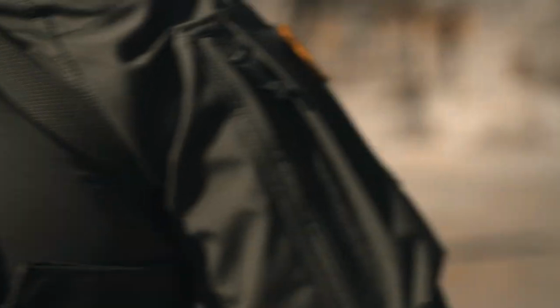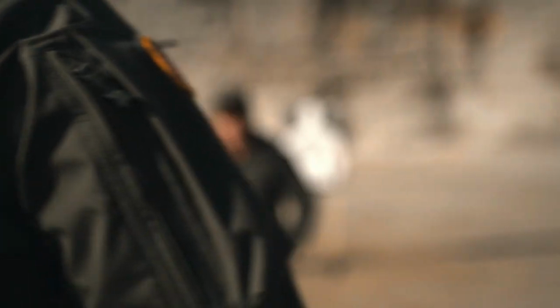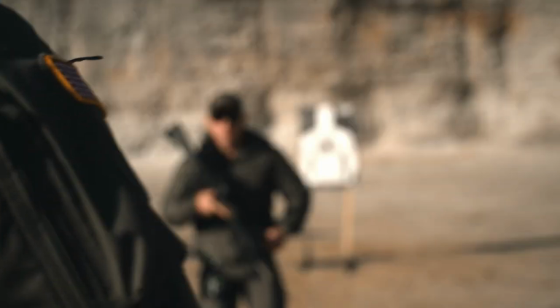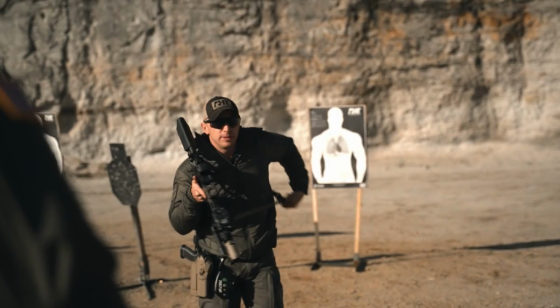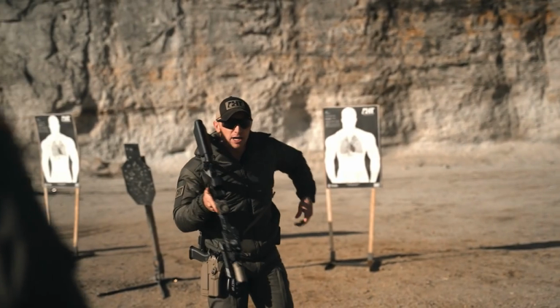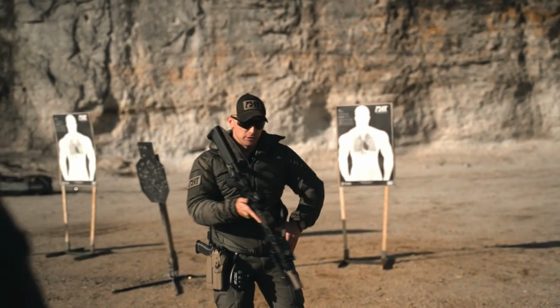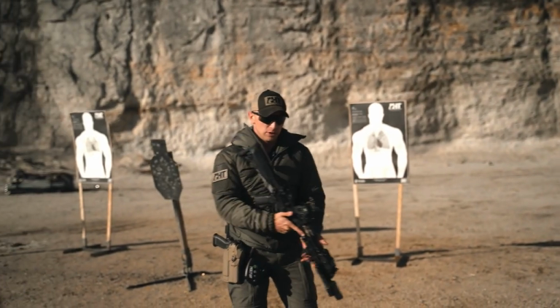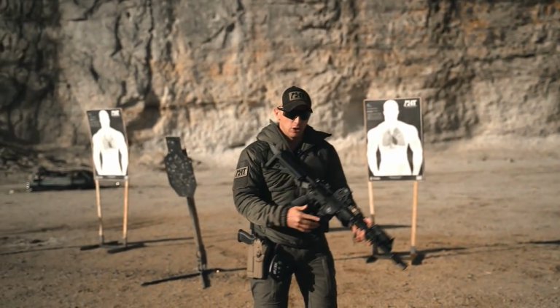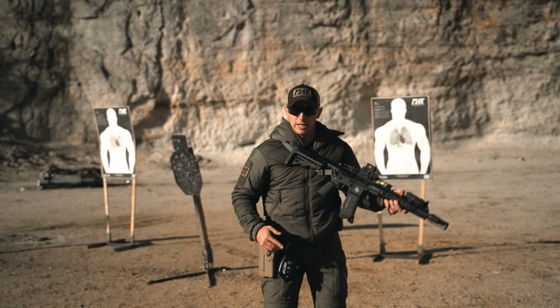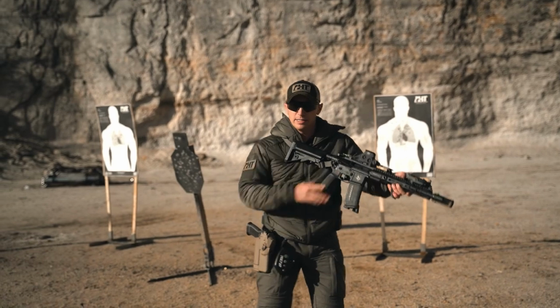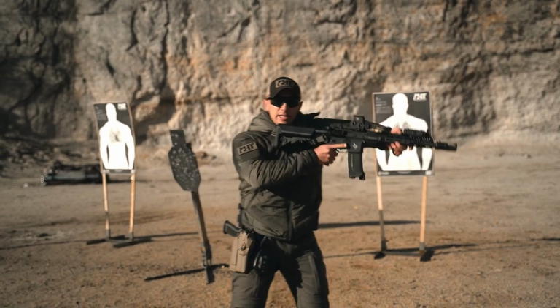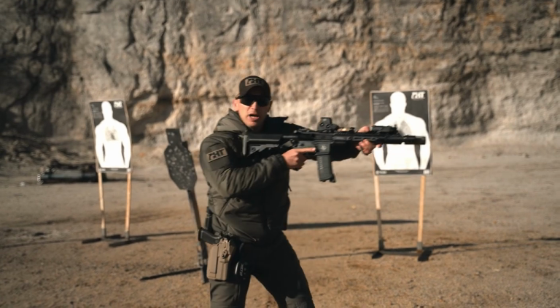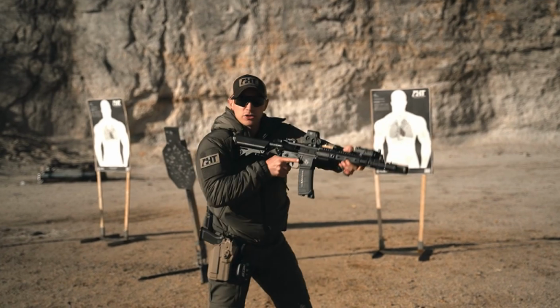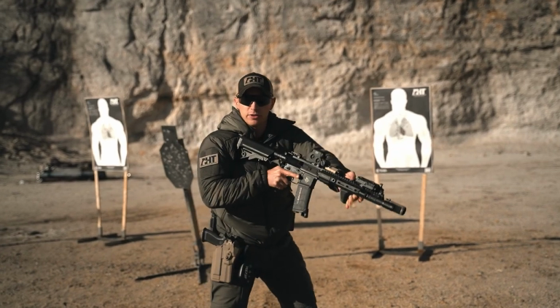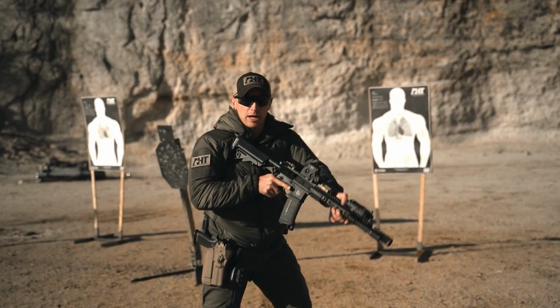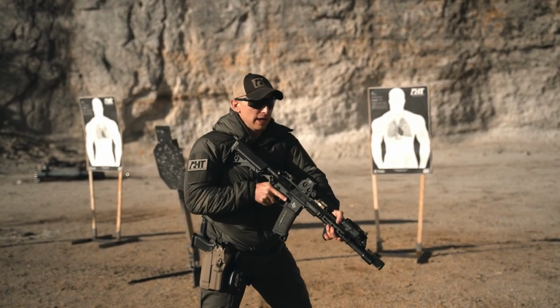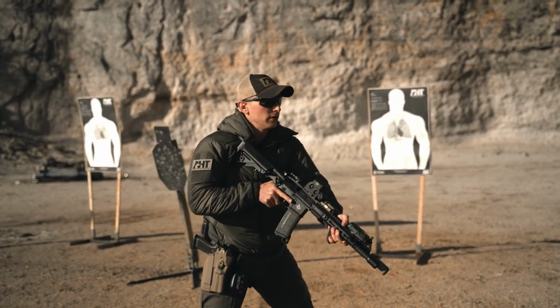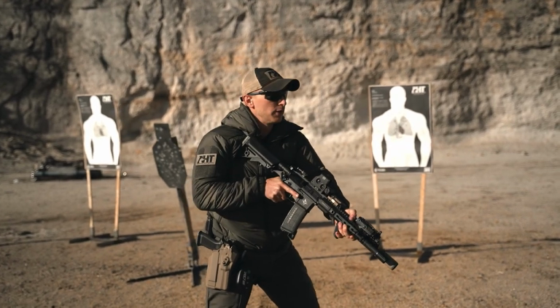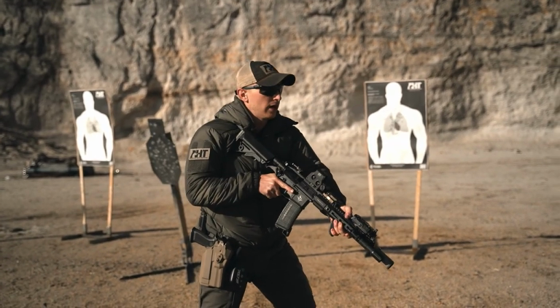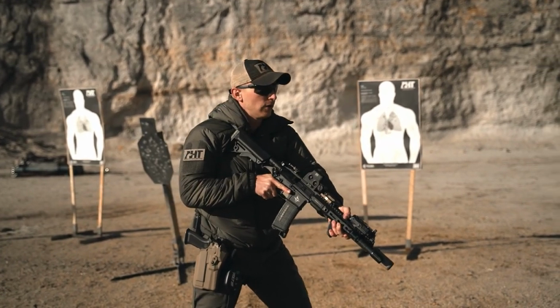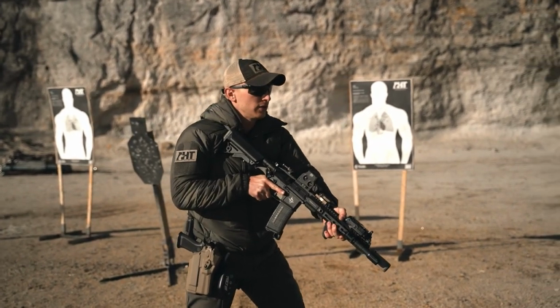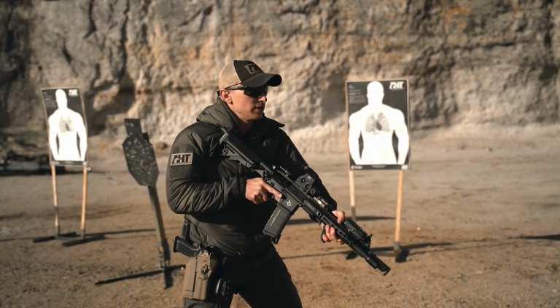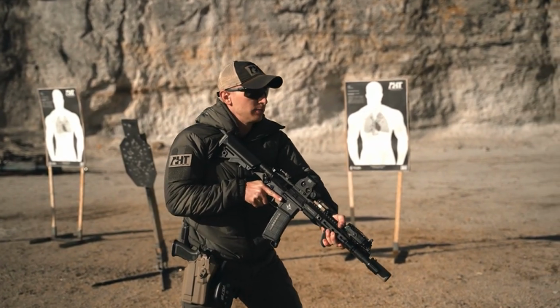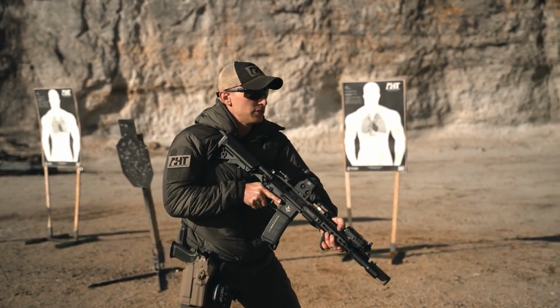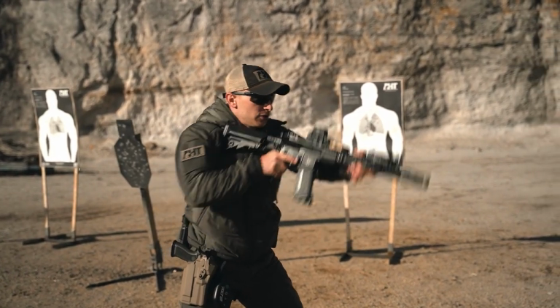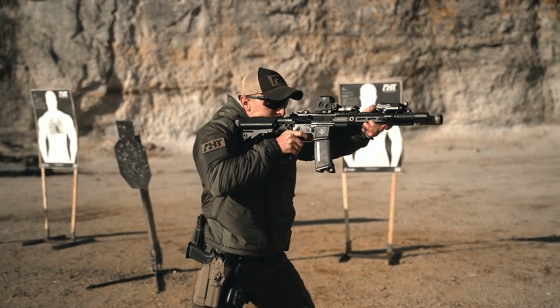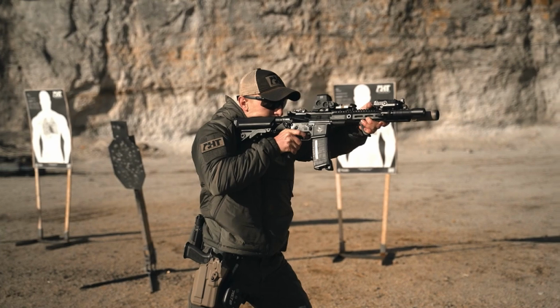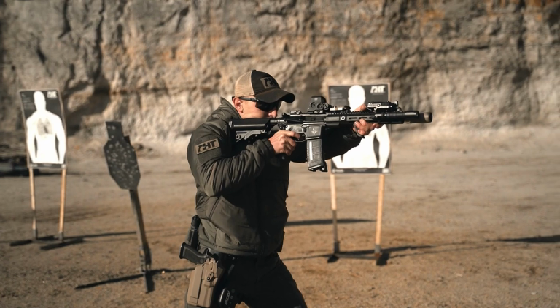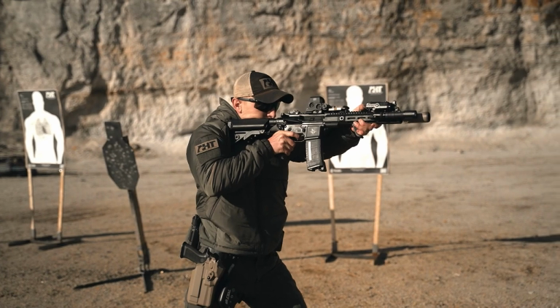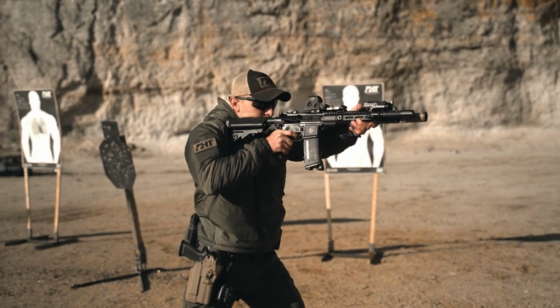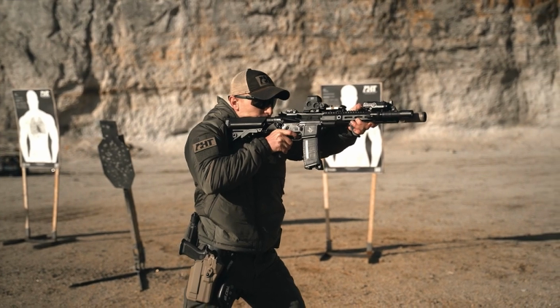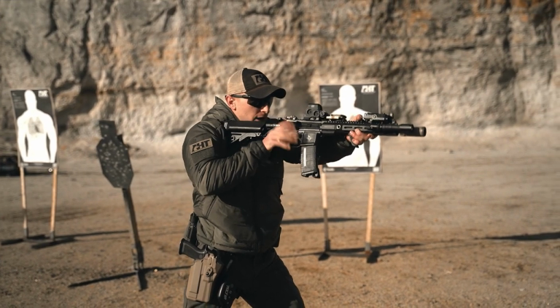The next one is going to be rifle low ready — in the pocket of the shoulder, downward angle at a 45. On auditory stimulus, drive straight up and one round.